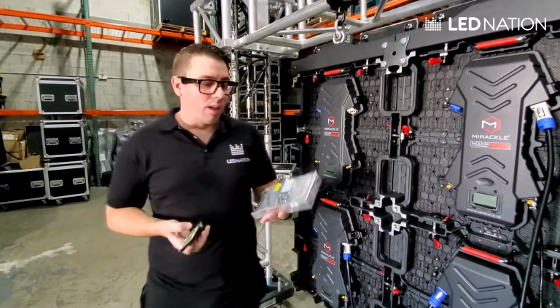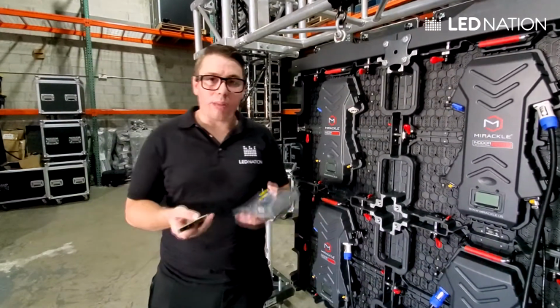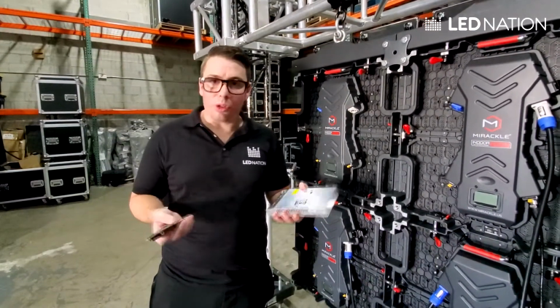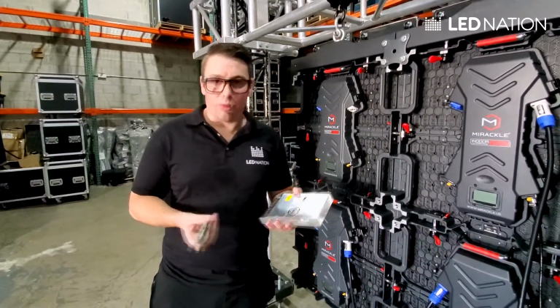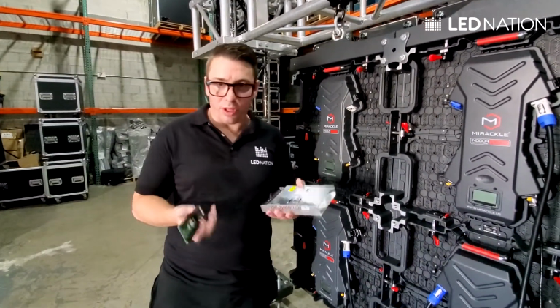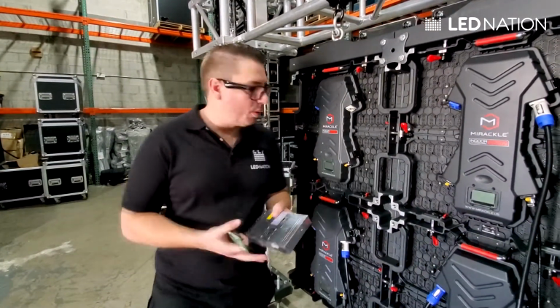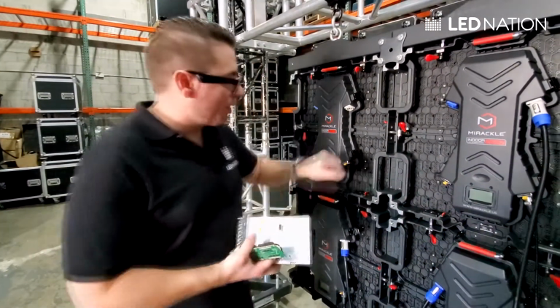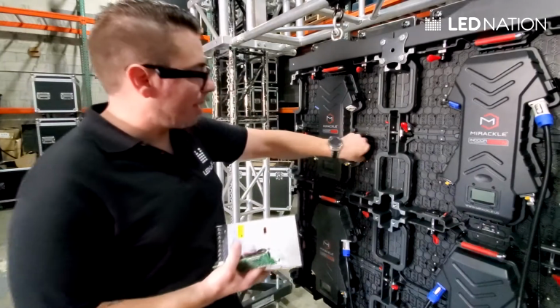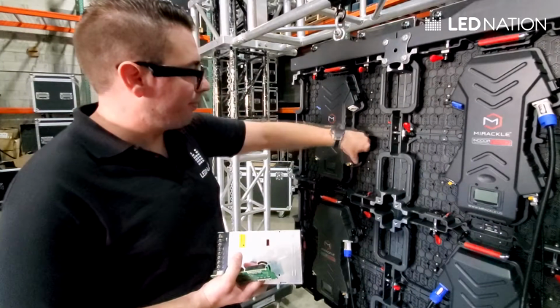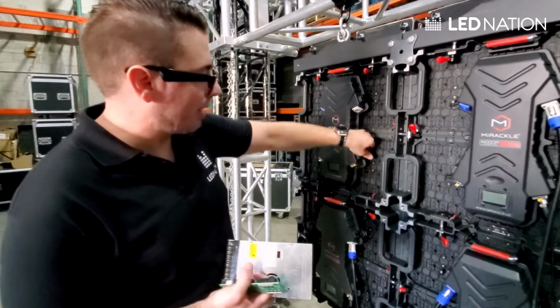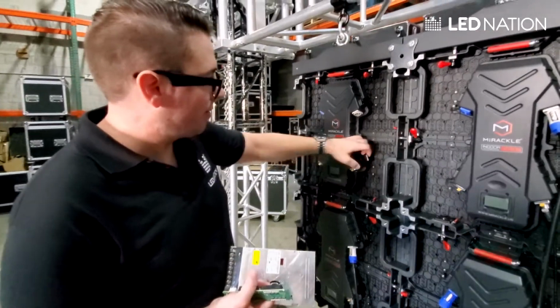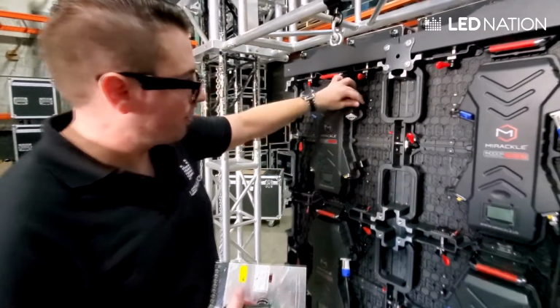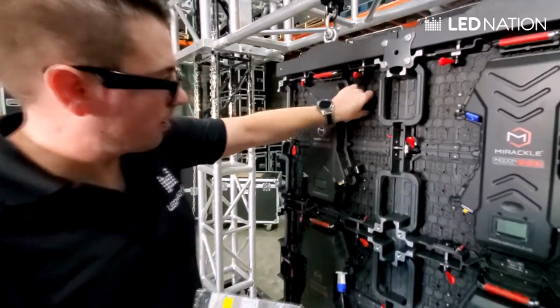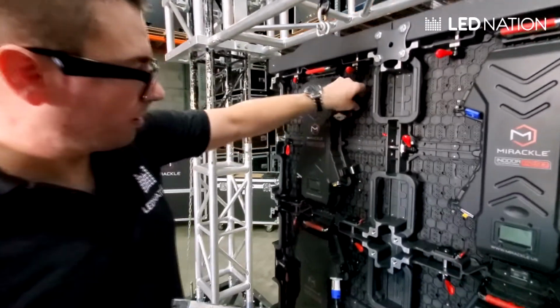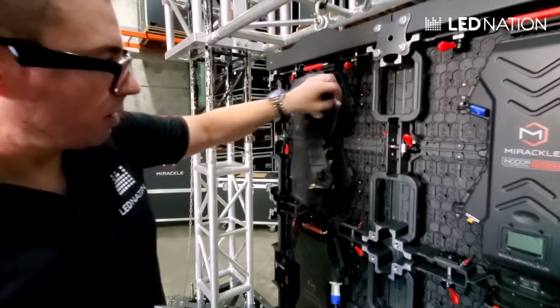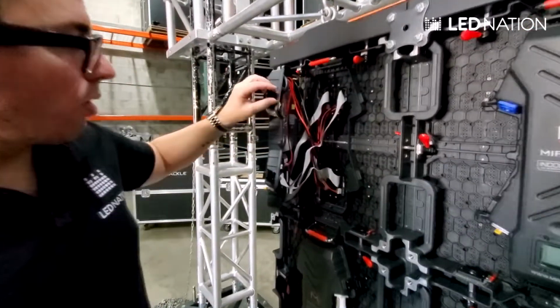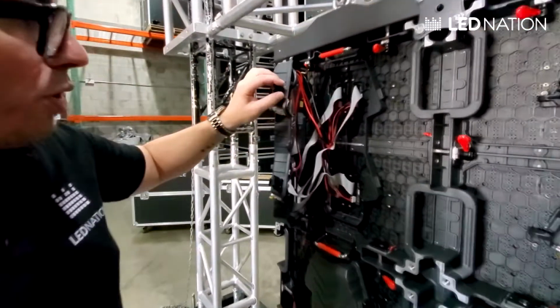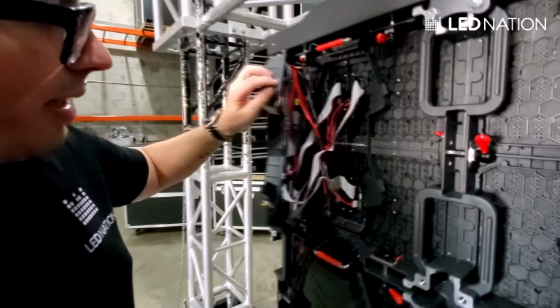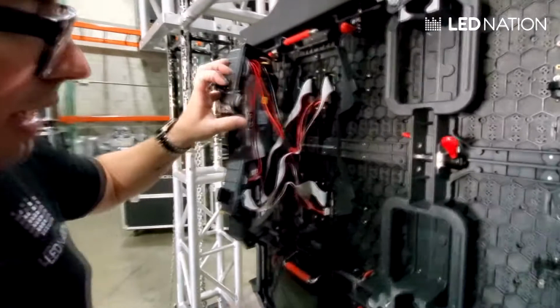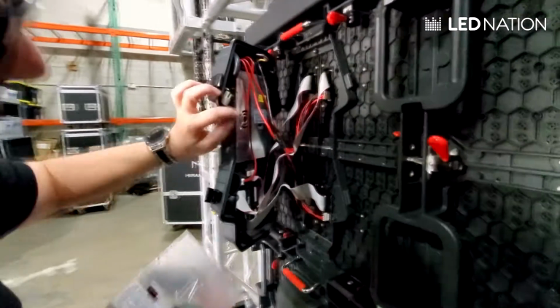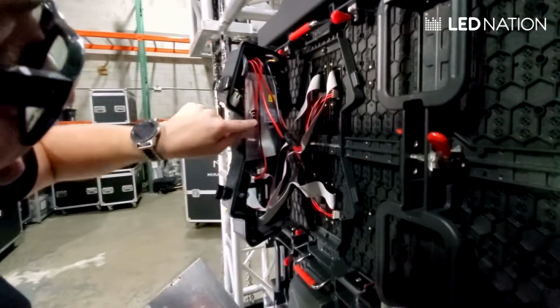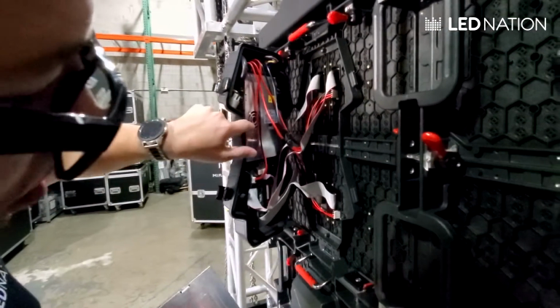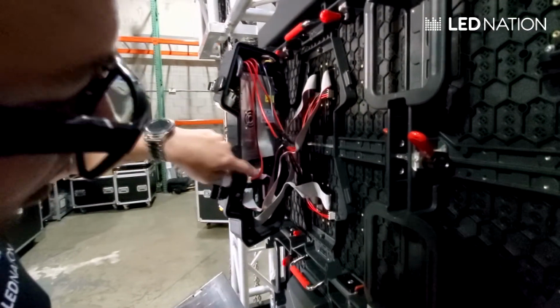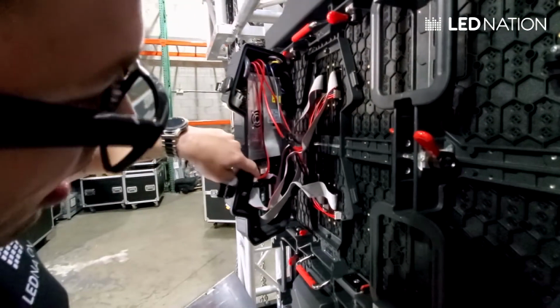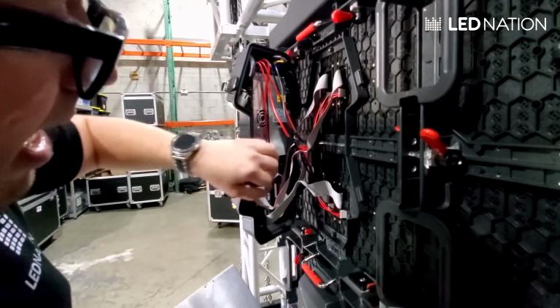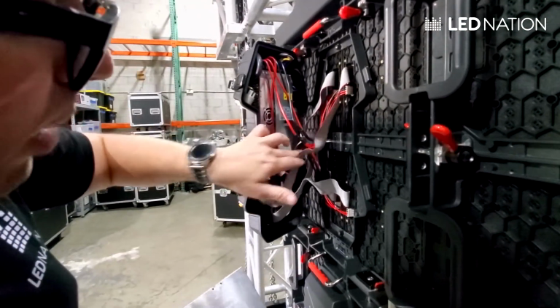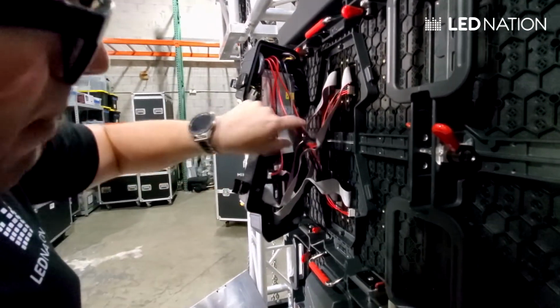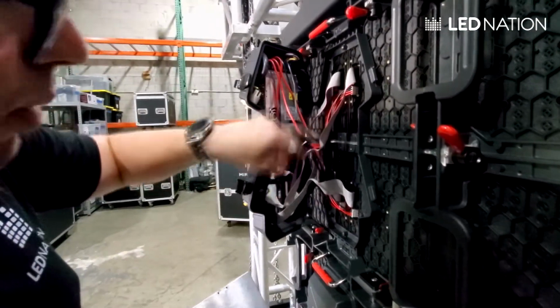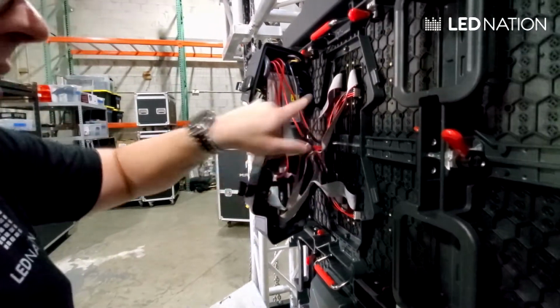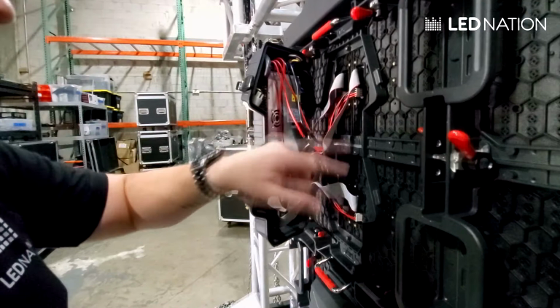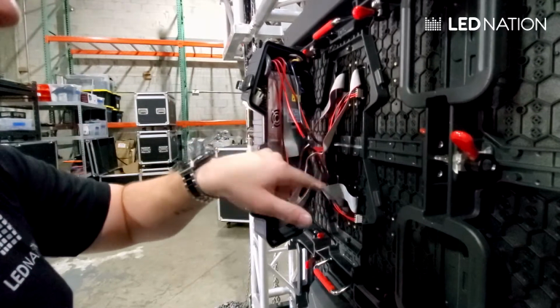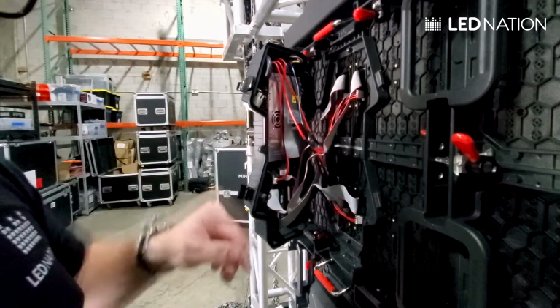If you have to repair a panel, the first thing you have to do is open the back lid like this. Once you open this, you will have access to the power supply and the receiving card, and the ribbon and power cable that connects the components together.